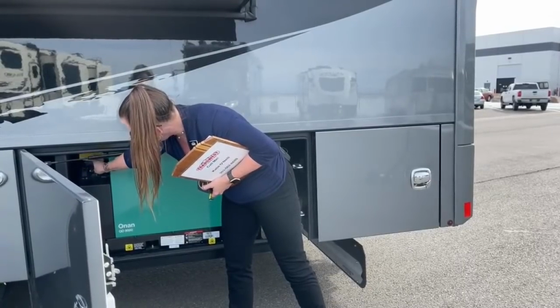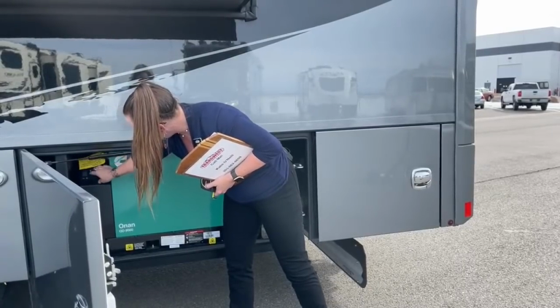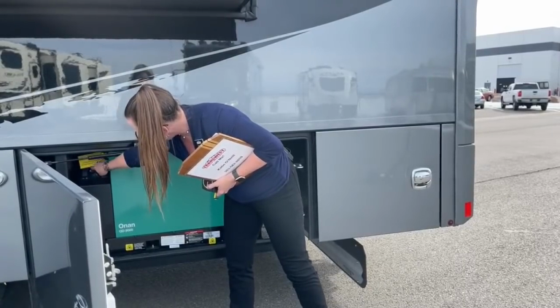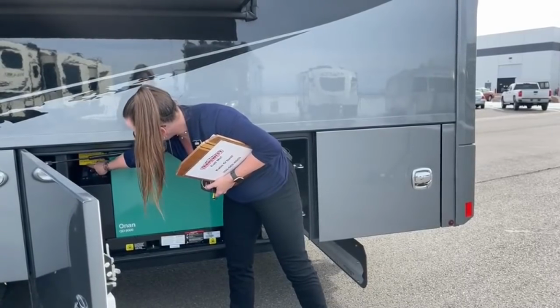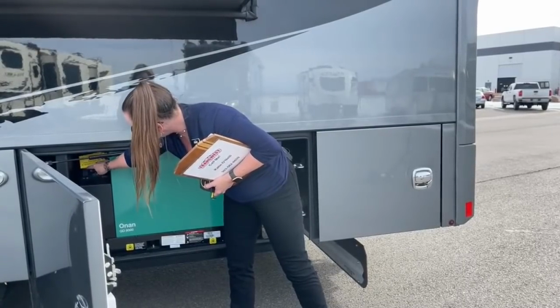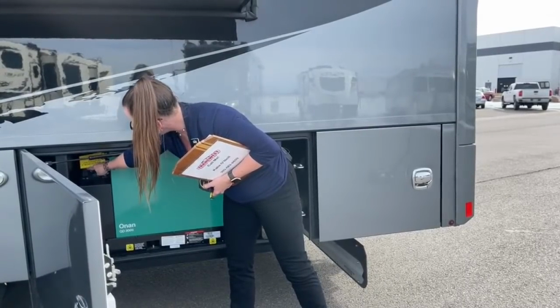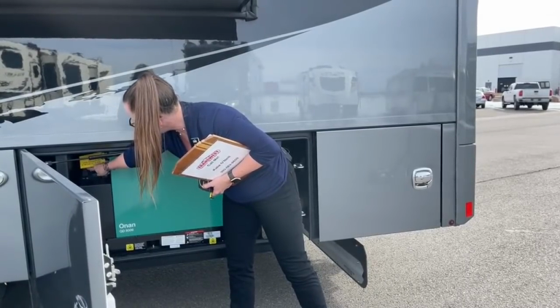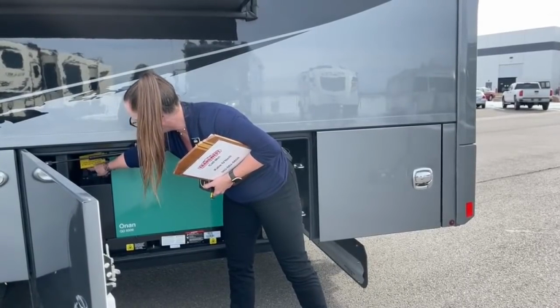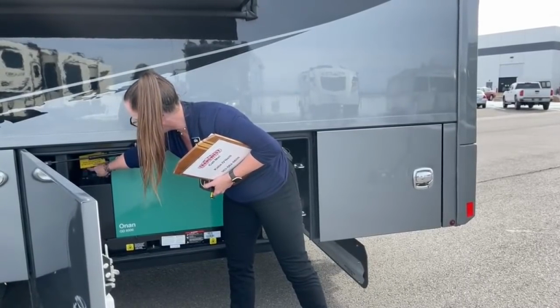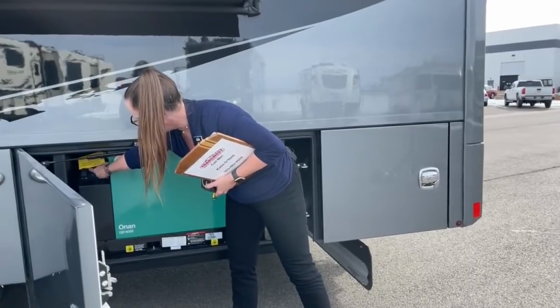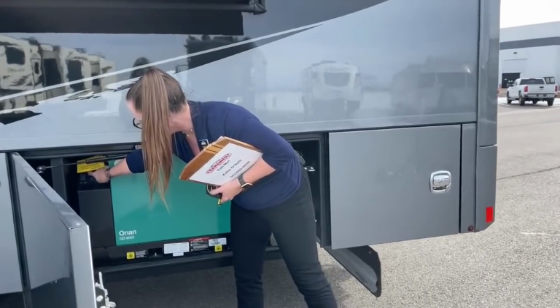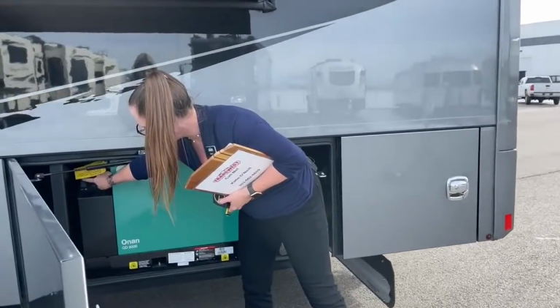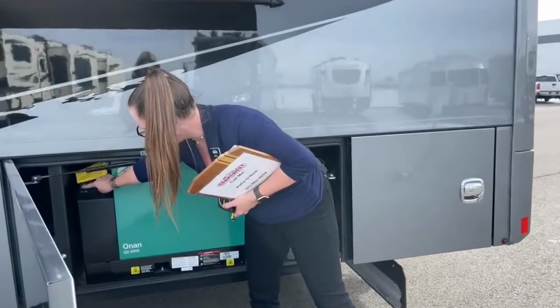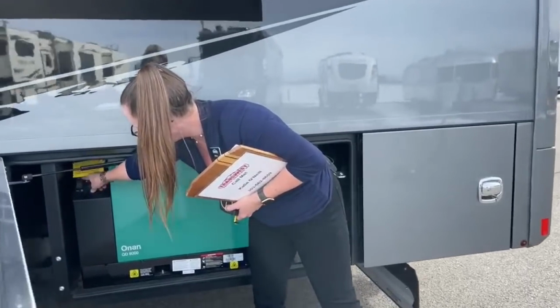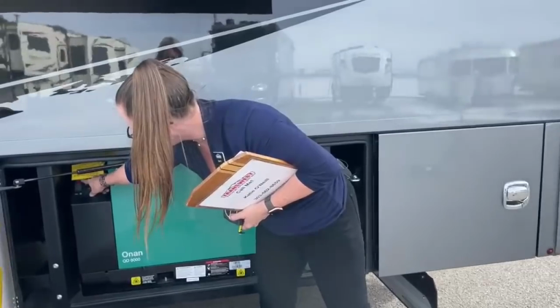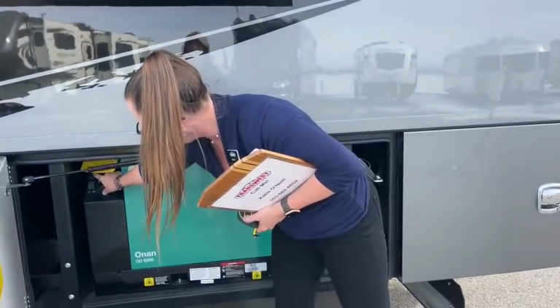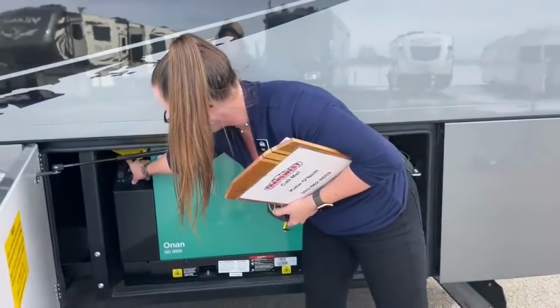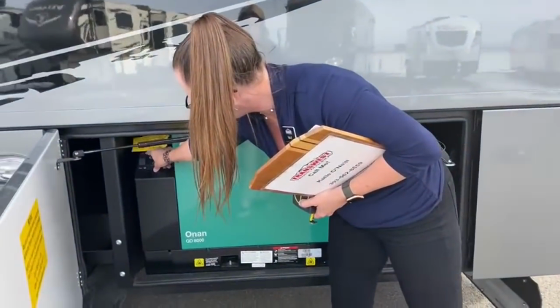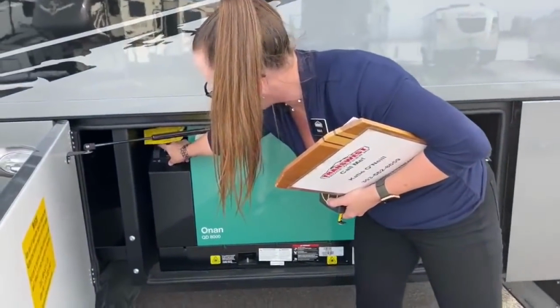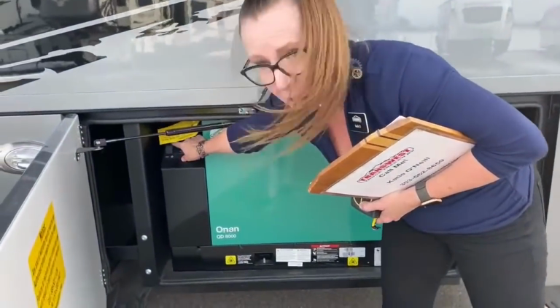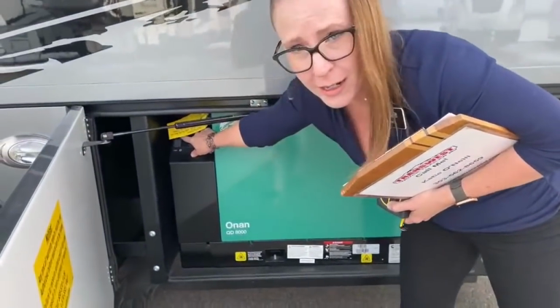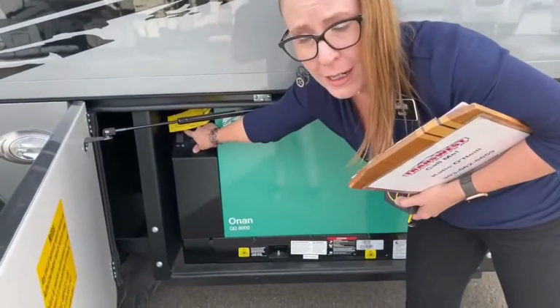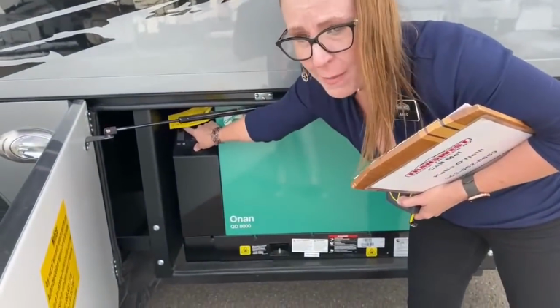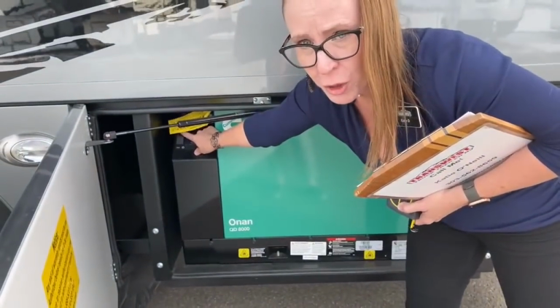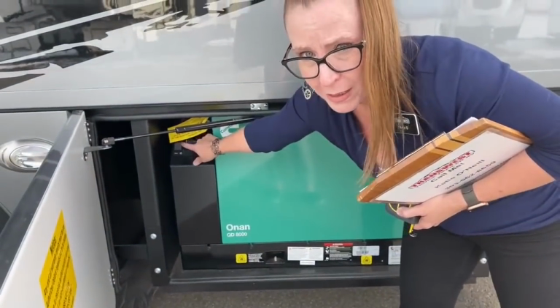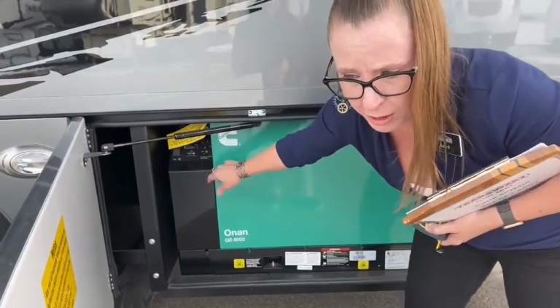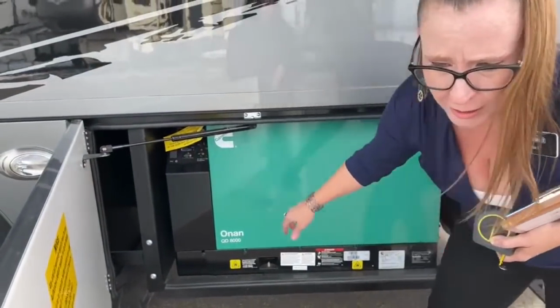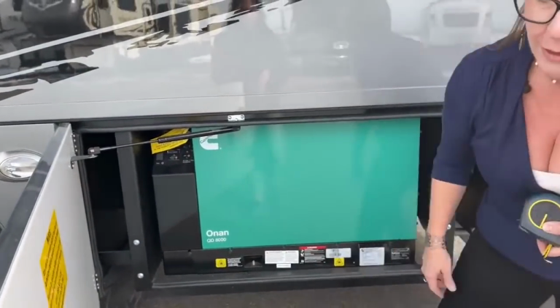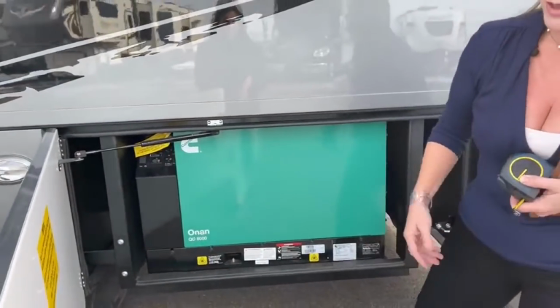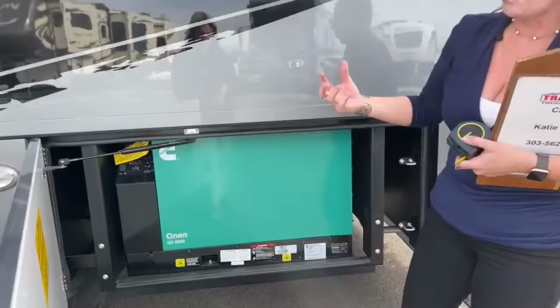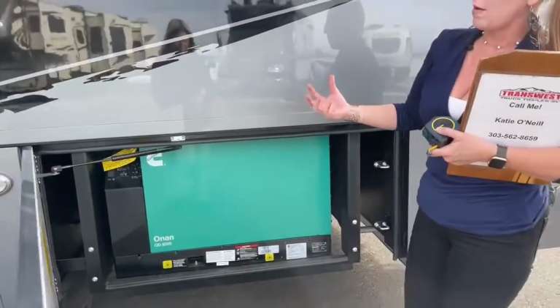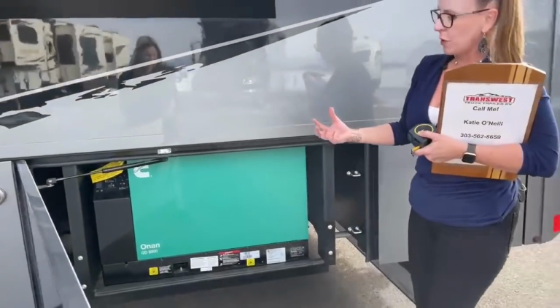One thing to understand: you want to hold this in and get yourself to the red light — when the red light is on, that means you're ready to start your generator. Let it warm up first — prime your generator.